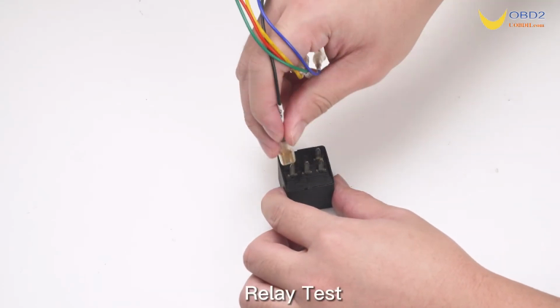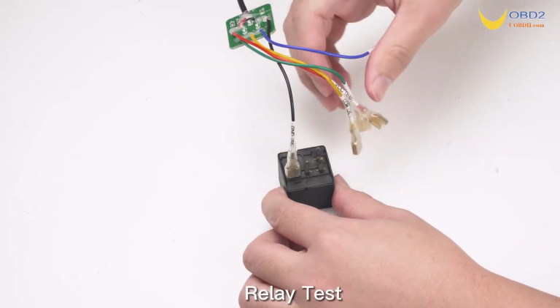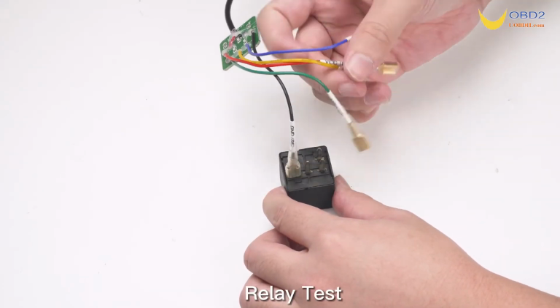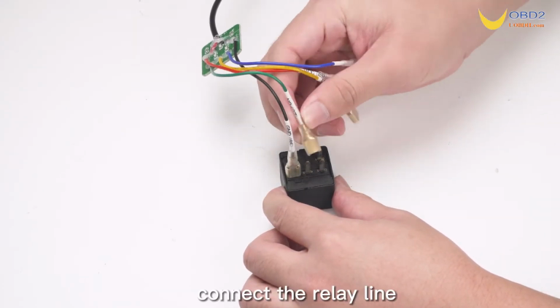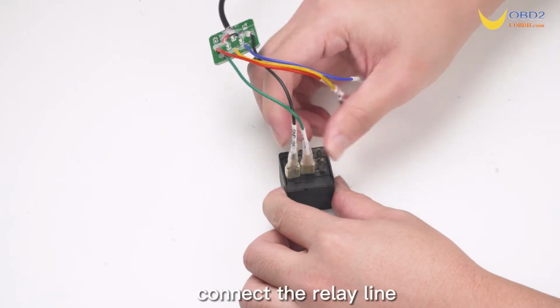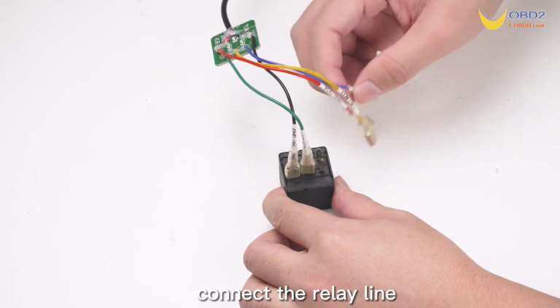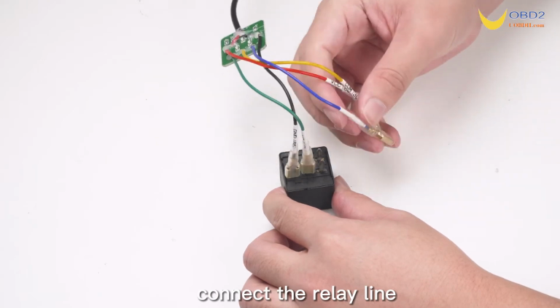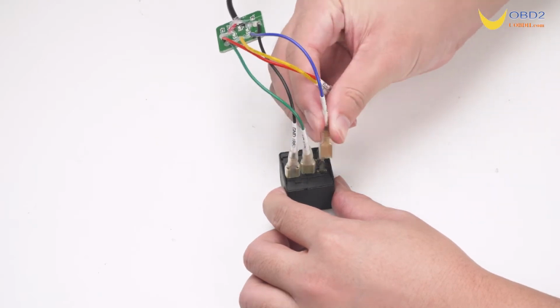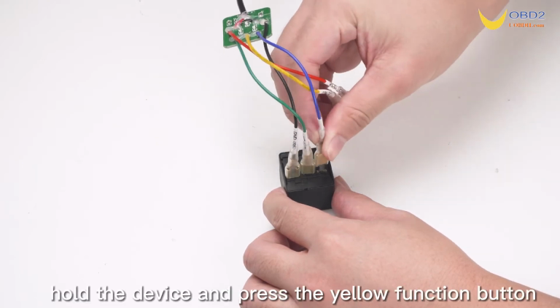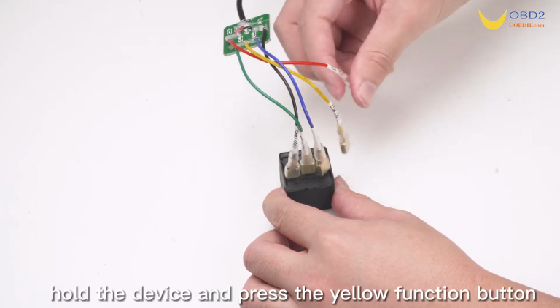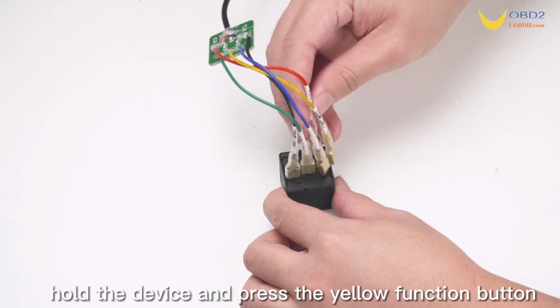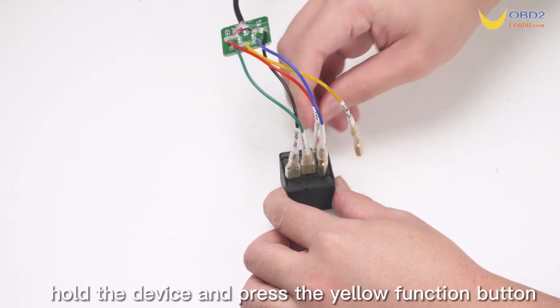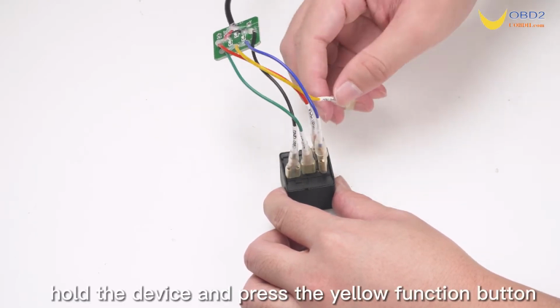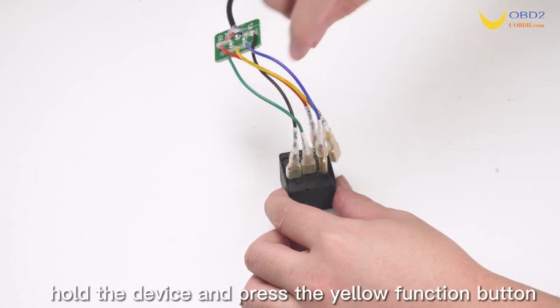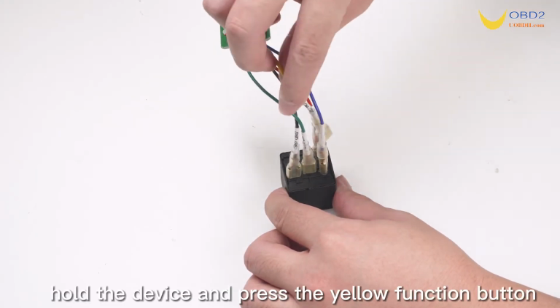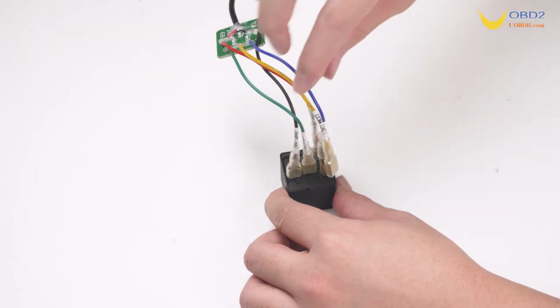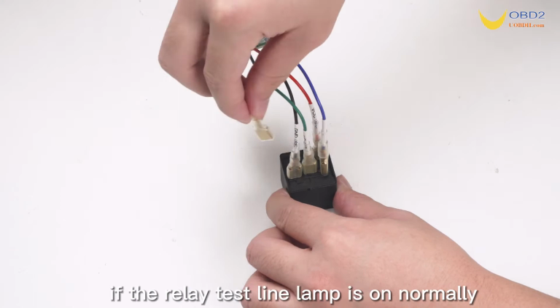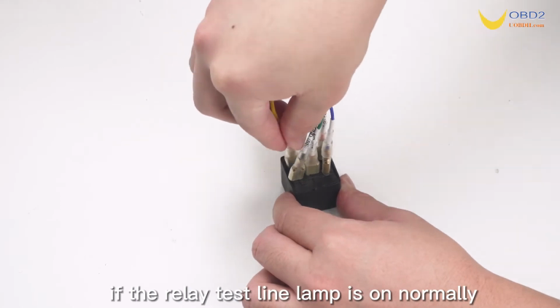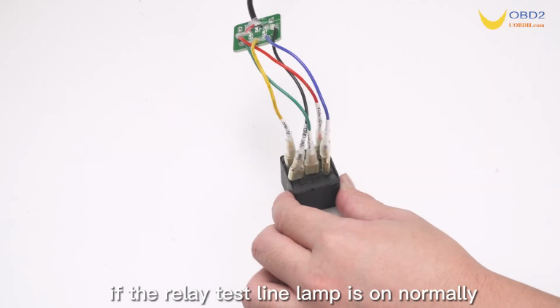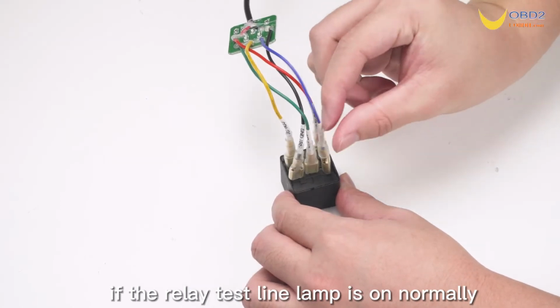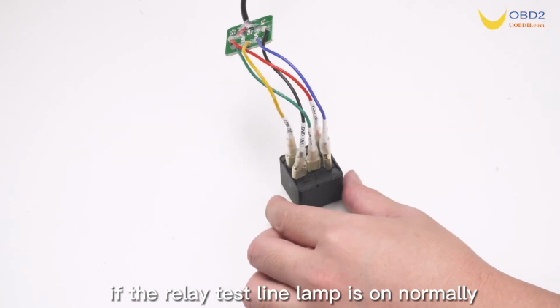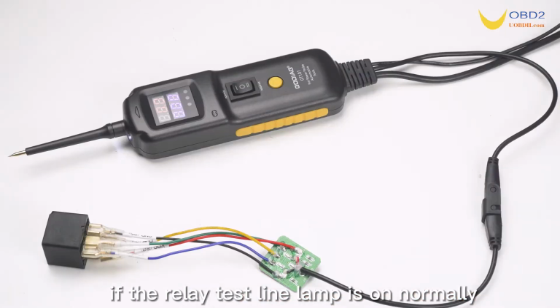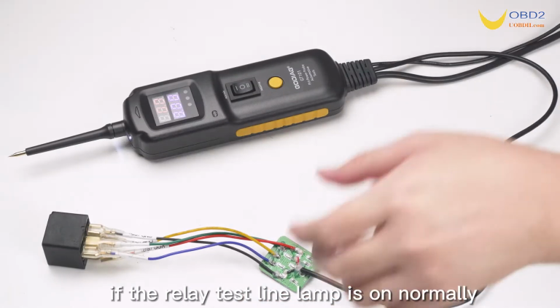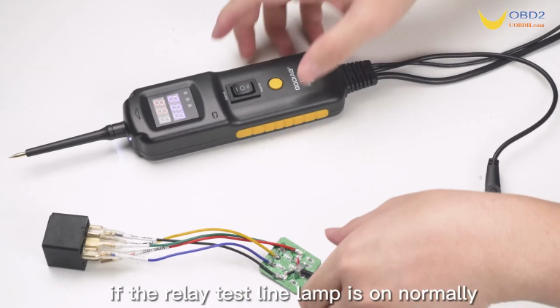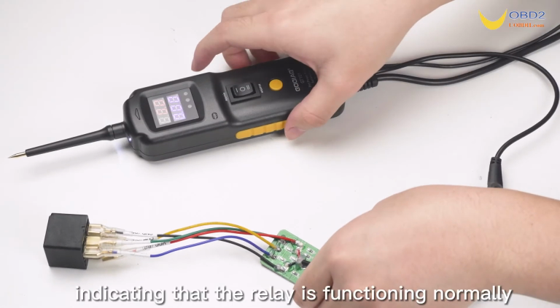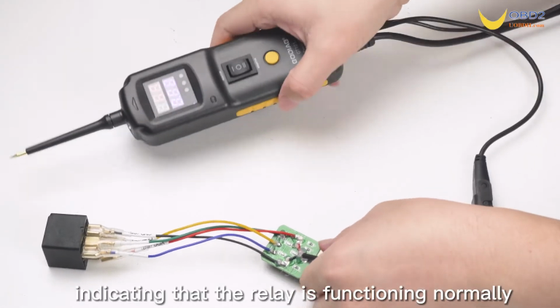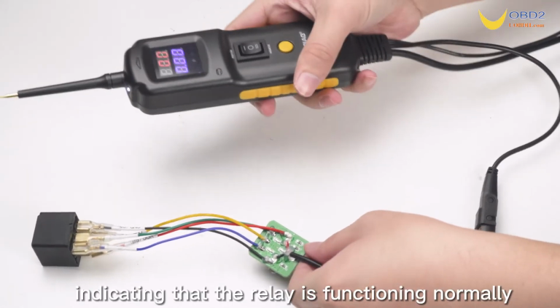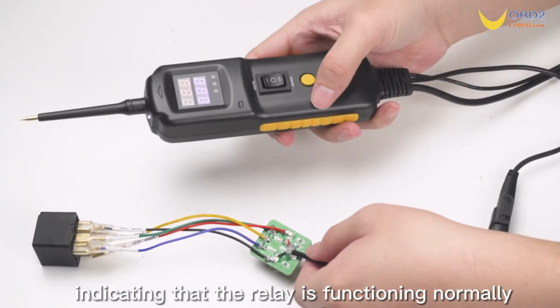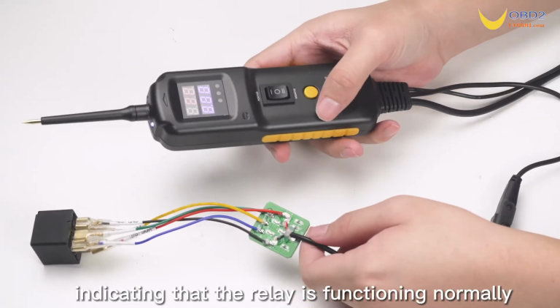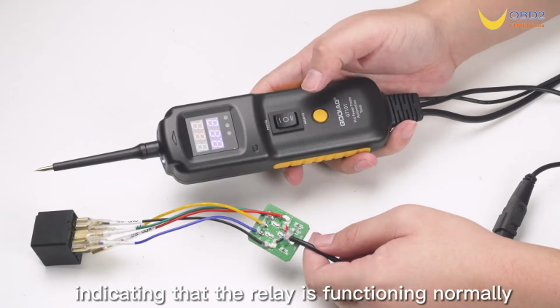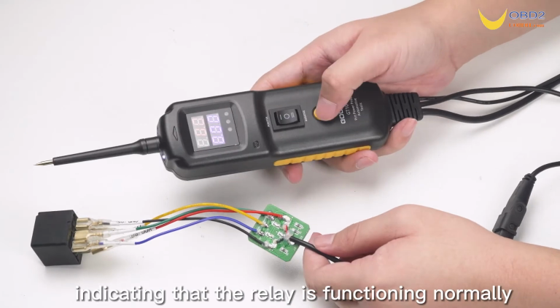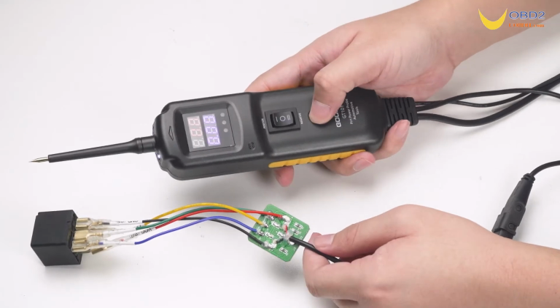Relay test. Connect the relay line, hold the device, and press the yellow function button. If the relay test line lamp is on normal, this indicates that the relay is functioning normally.